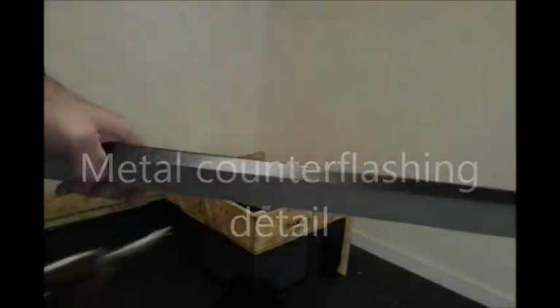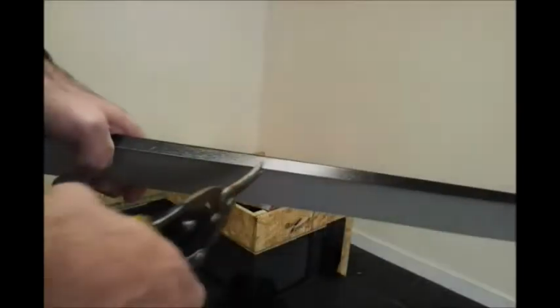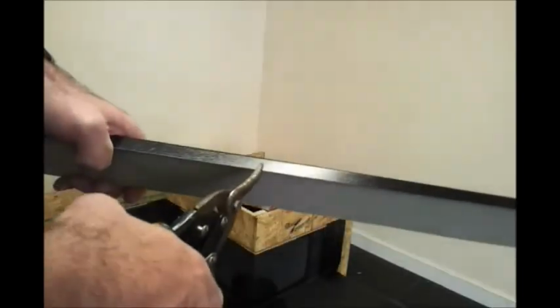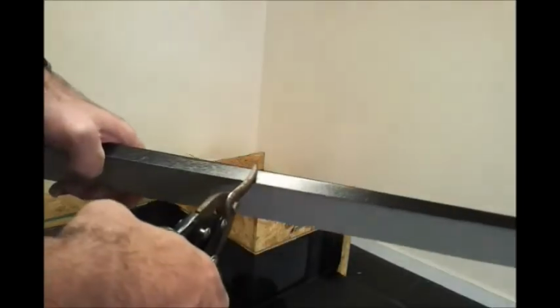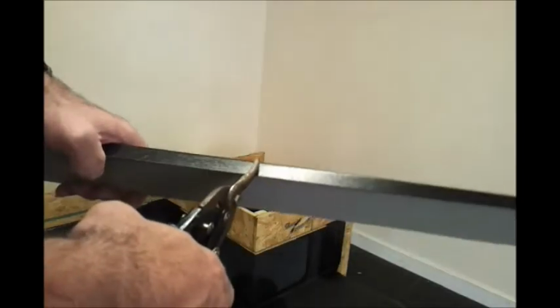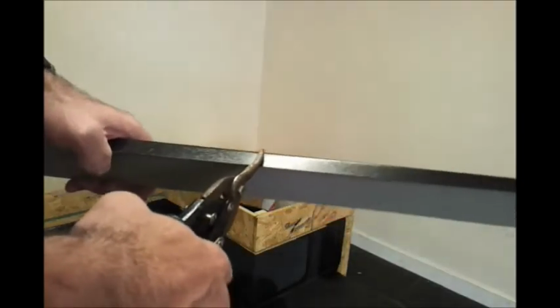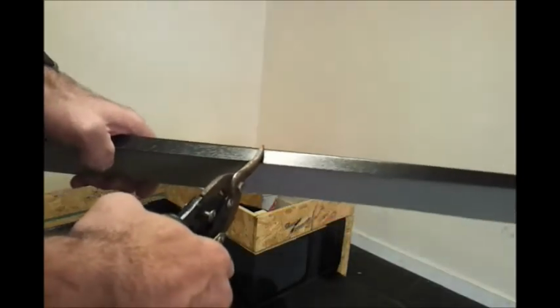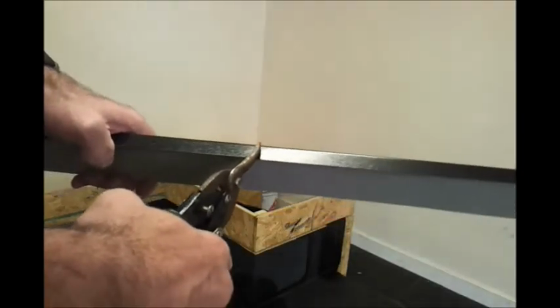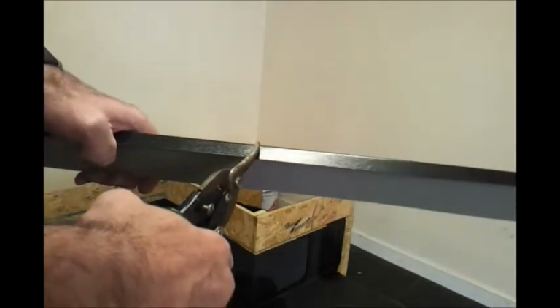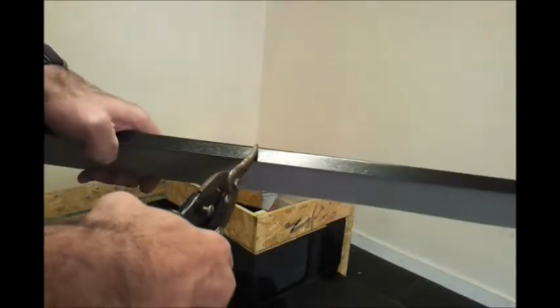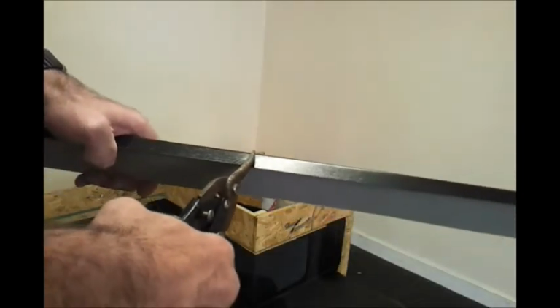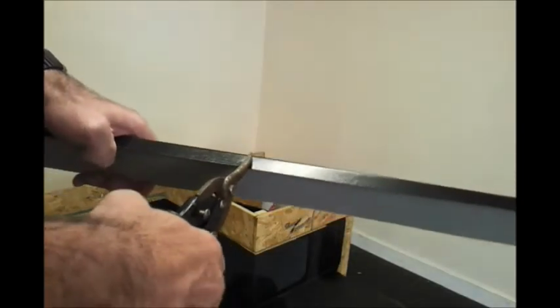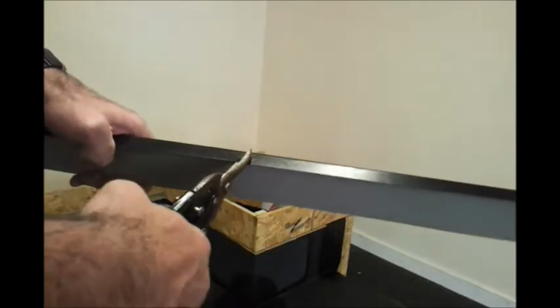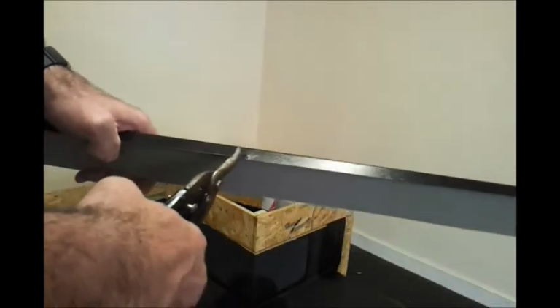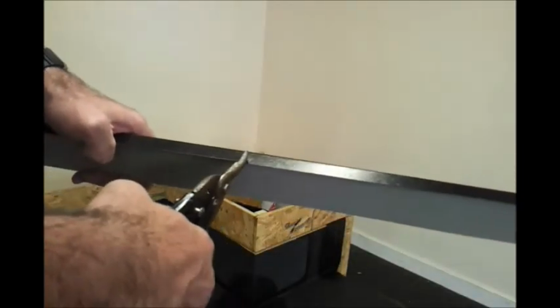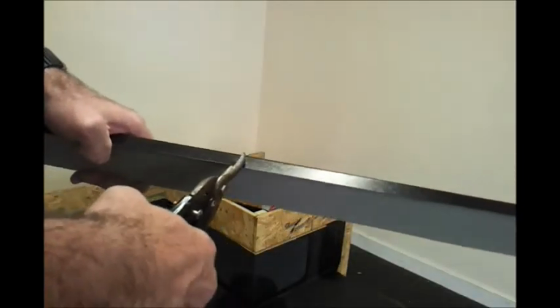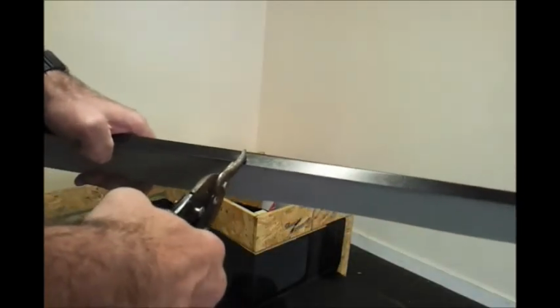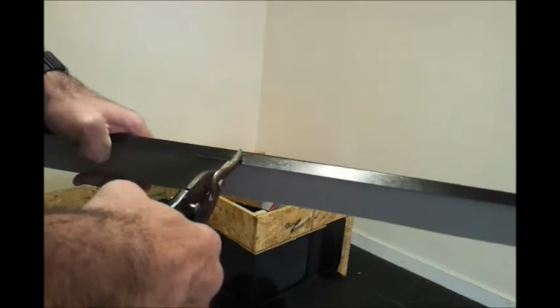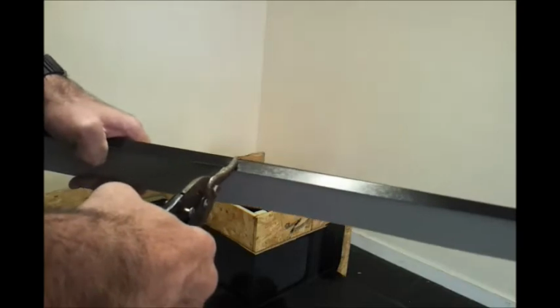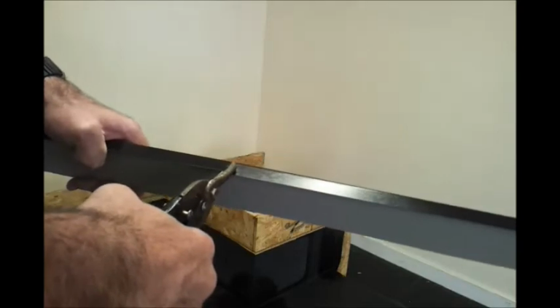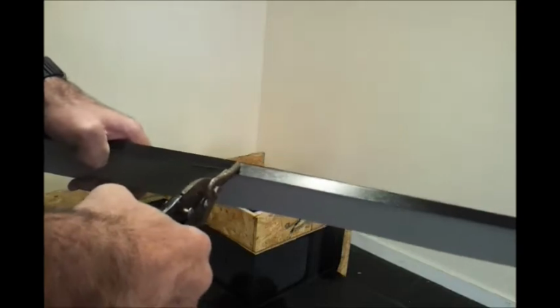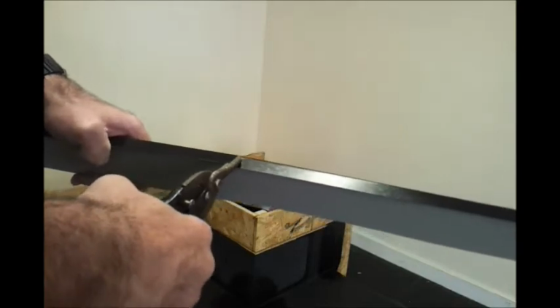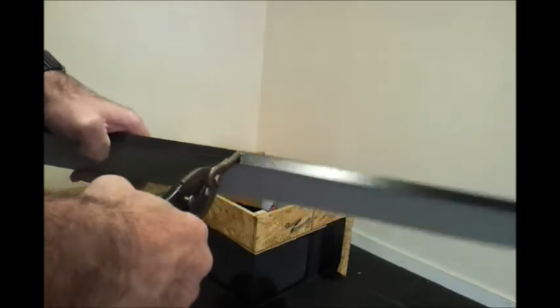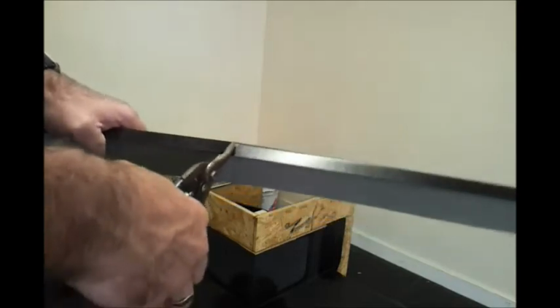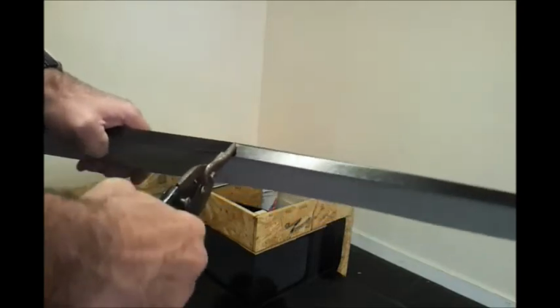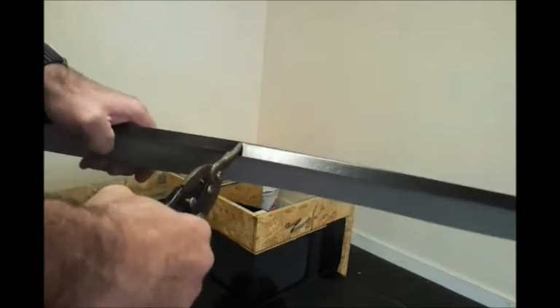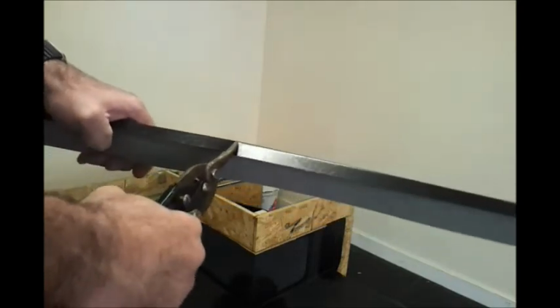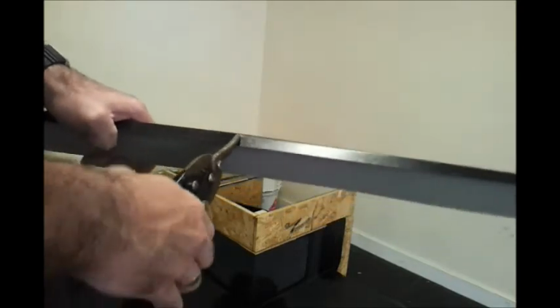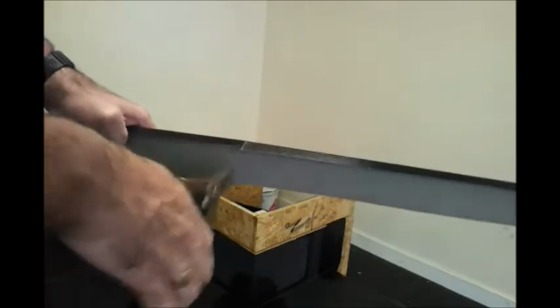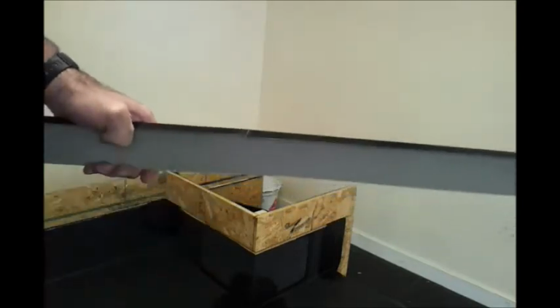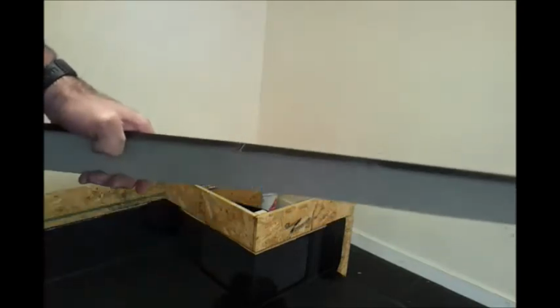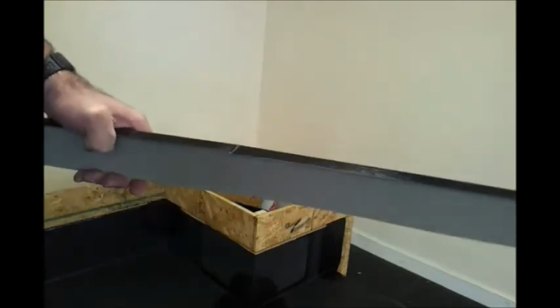We're looking at the metal counter flashing detail, which is what we'll use to terminate the roof part way up a wall. This will feed into a wall chase.